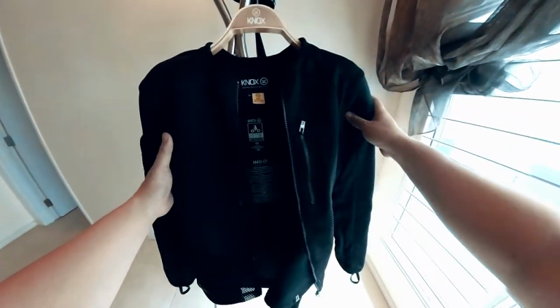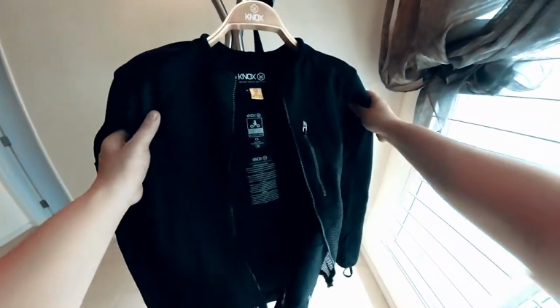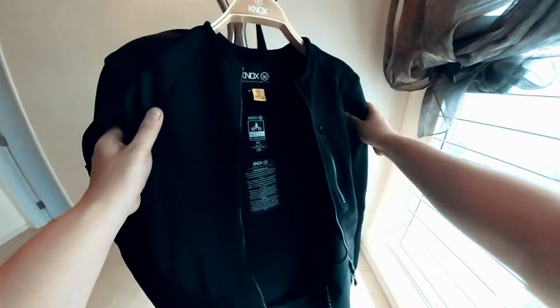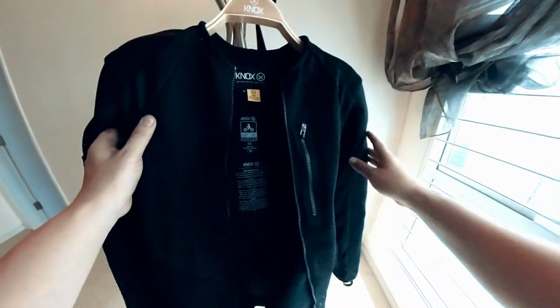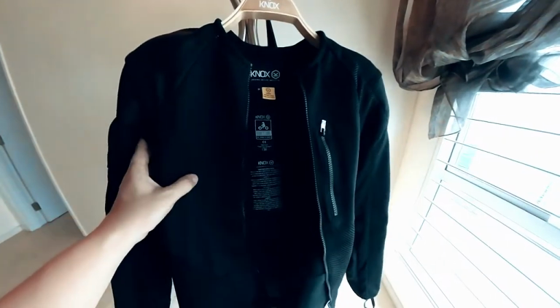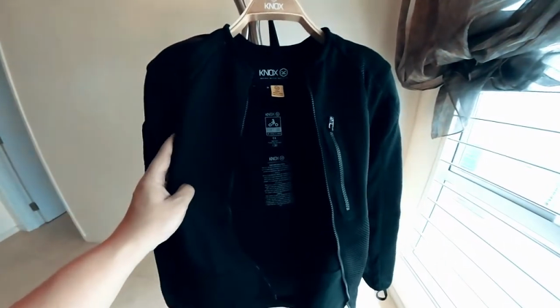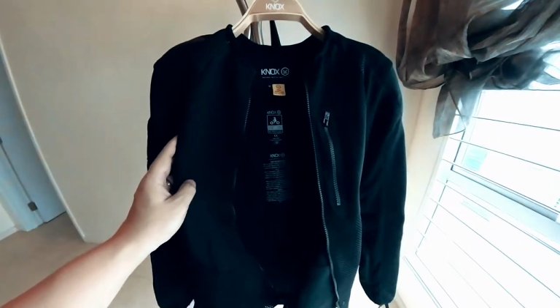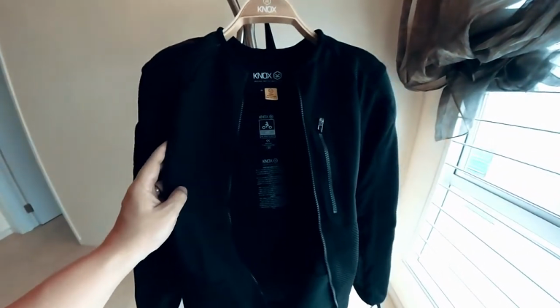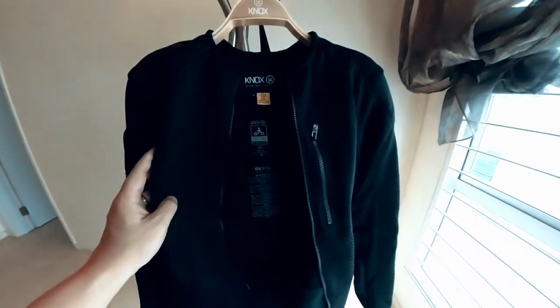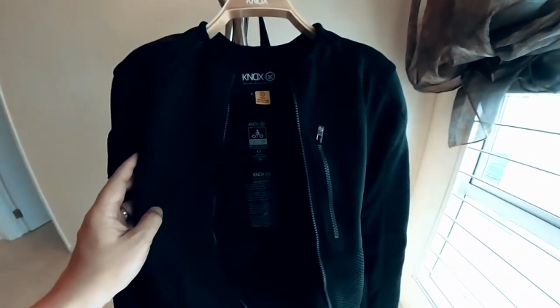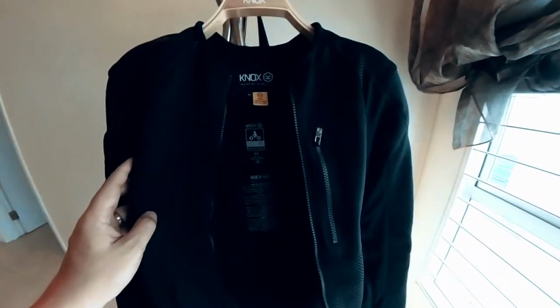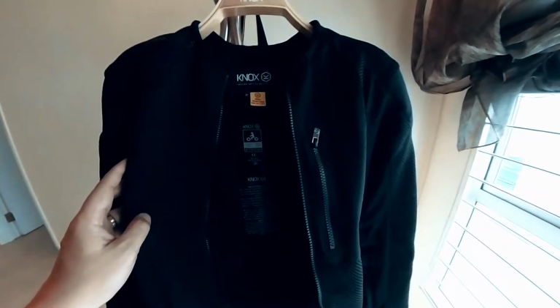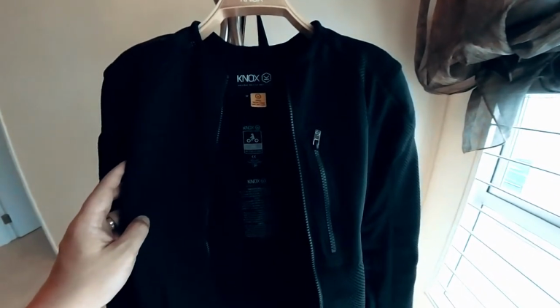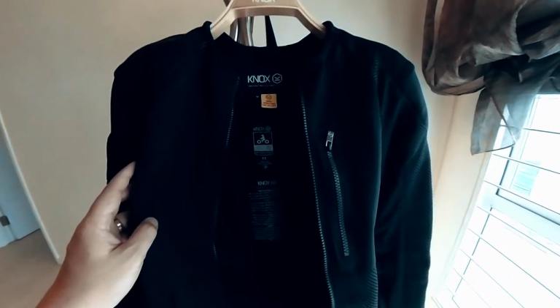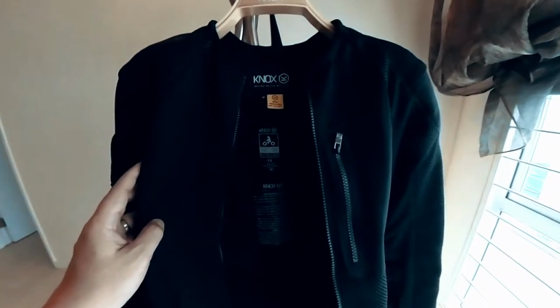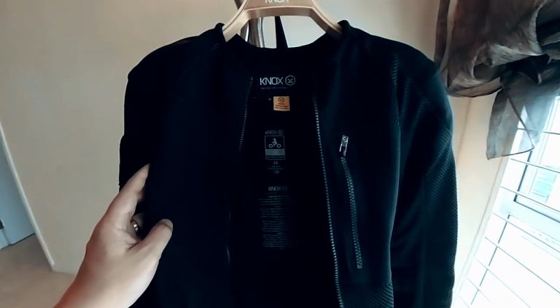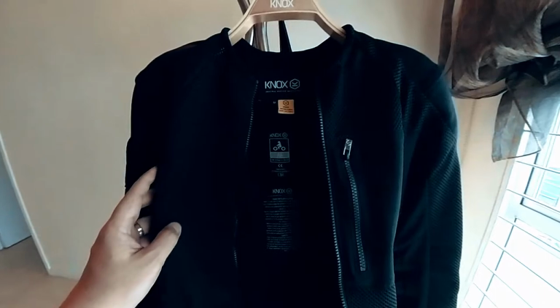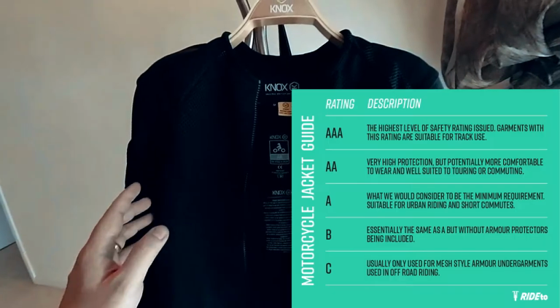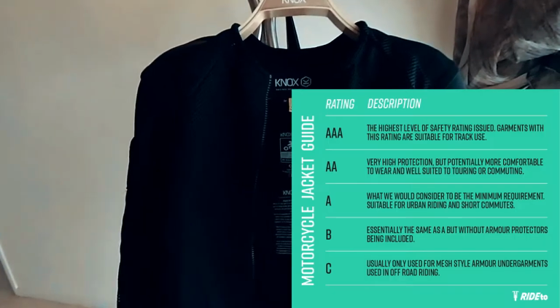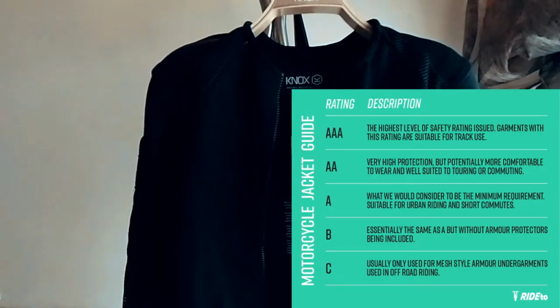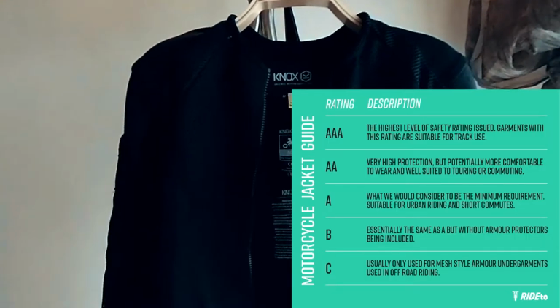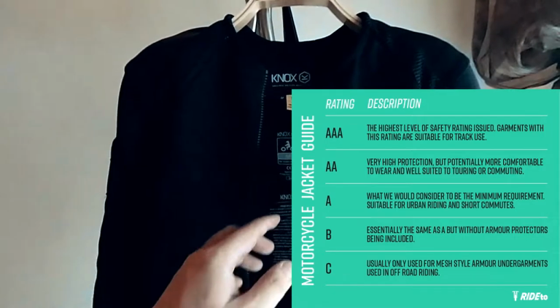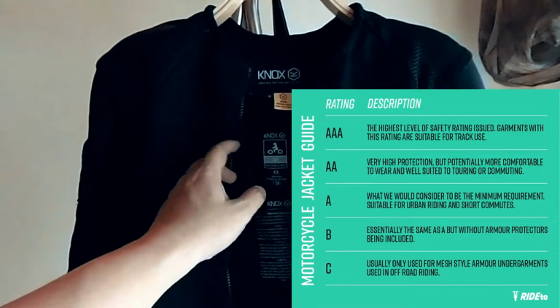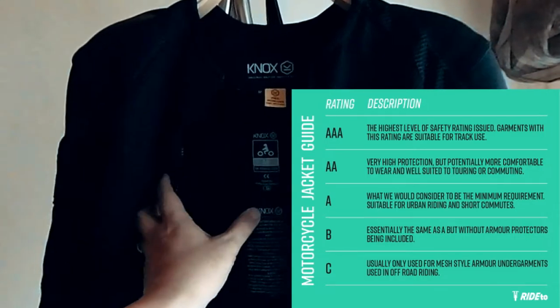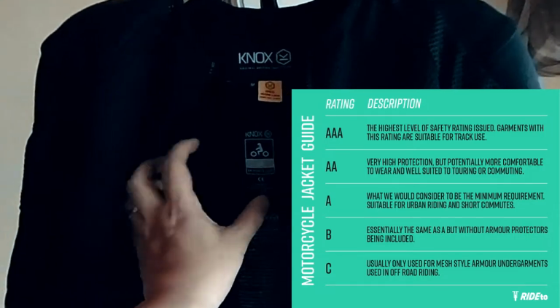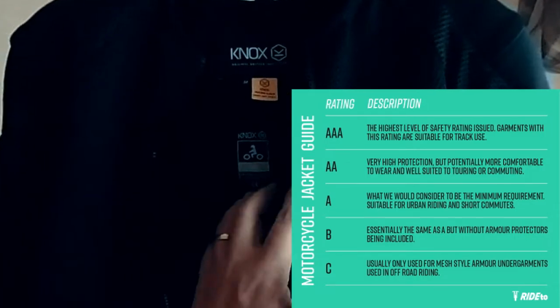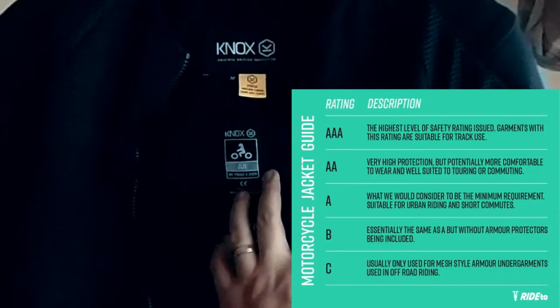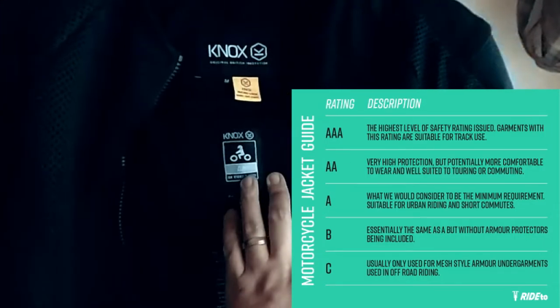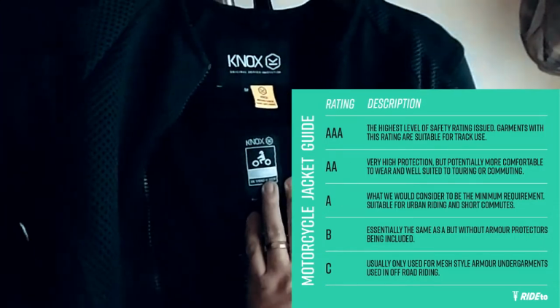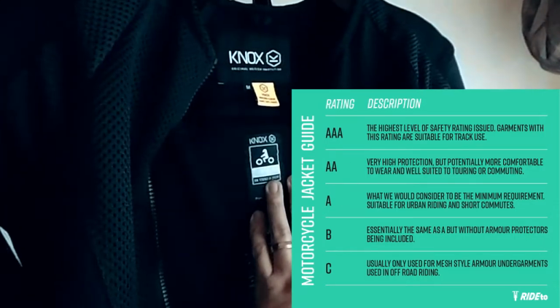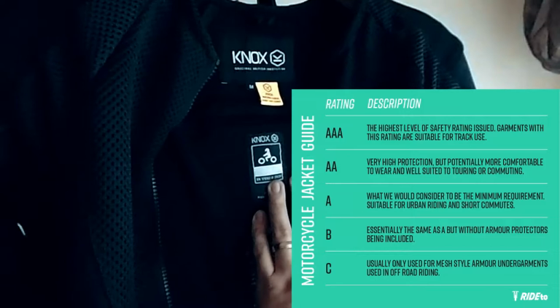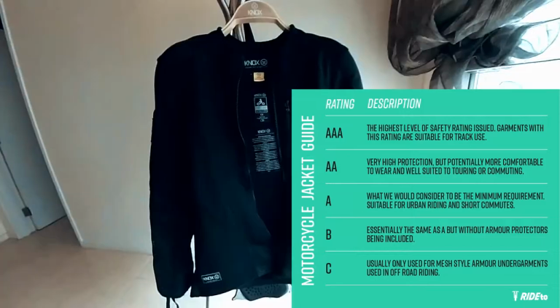When it comes to safety certification, the Nox Urban Pro MK2 is now certified as AA-rated.